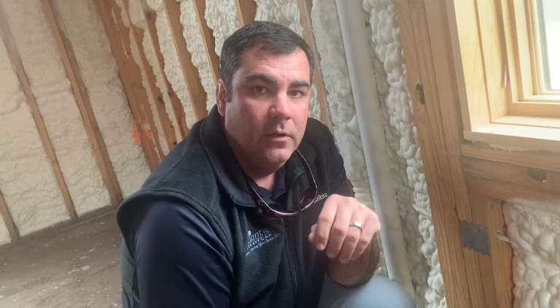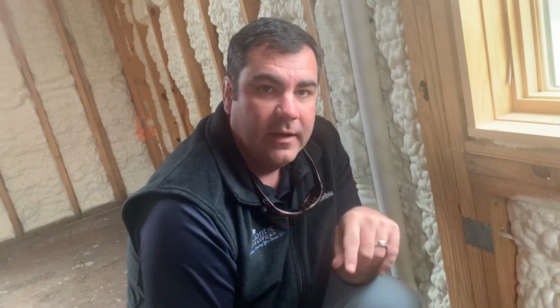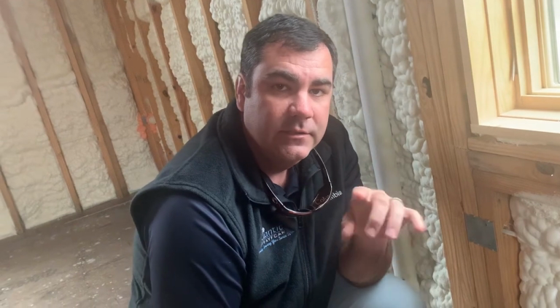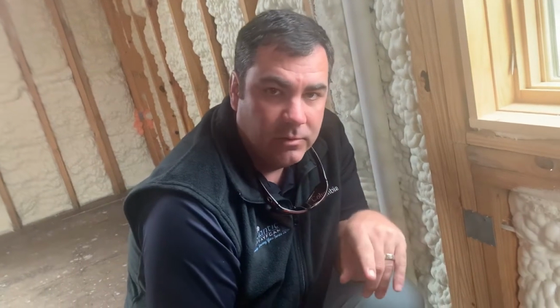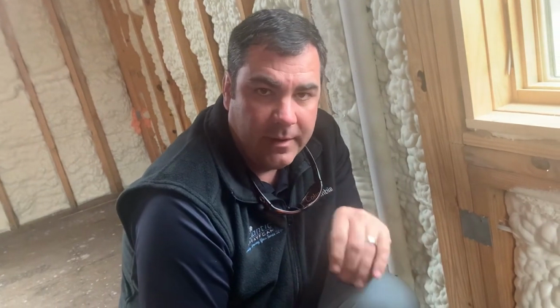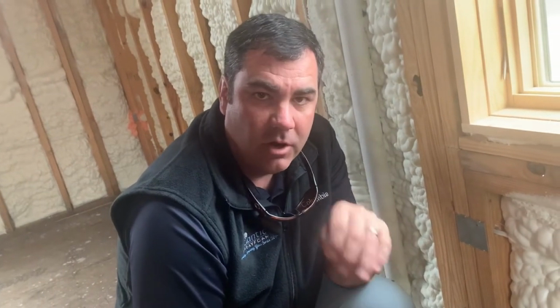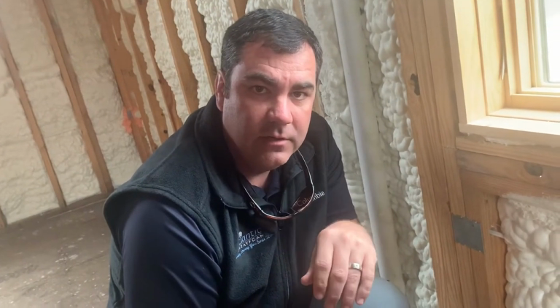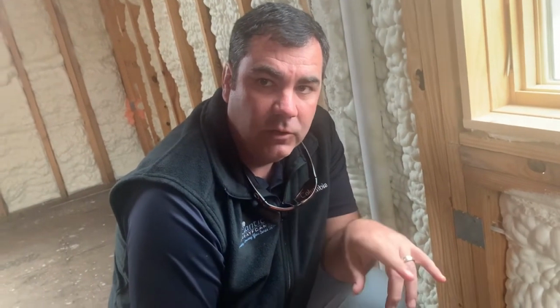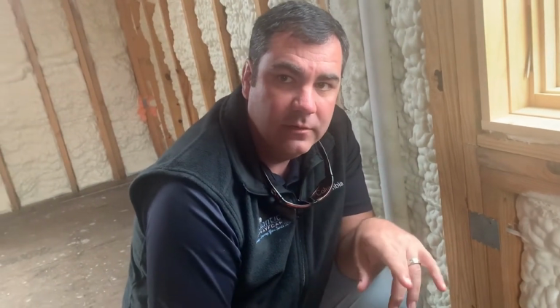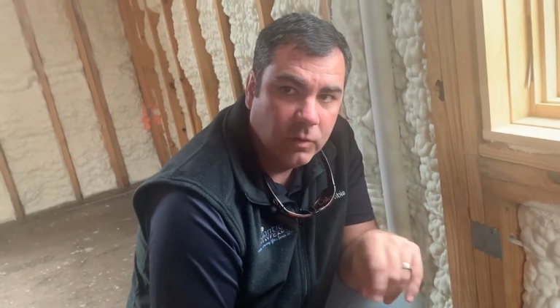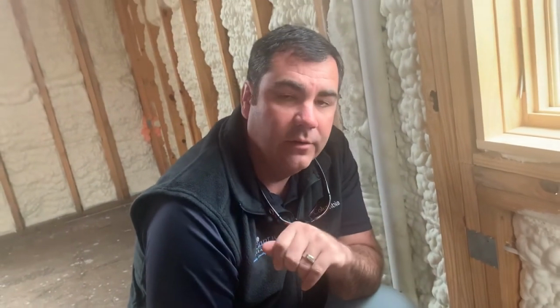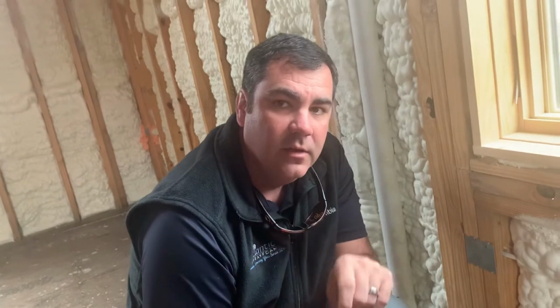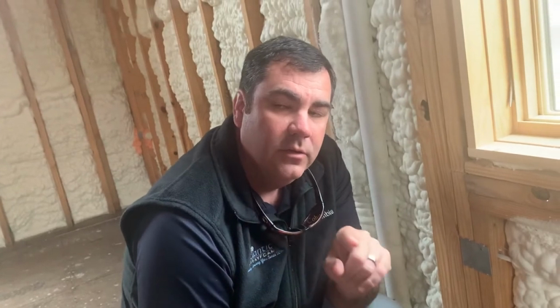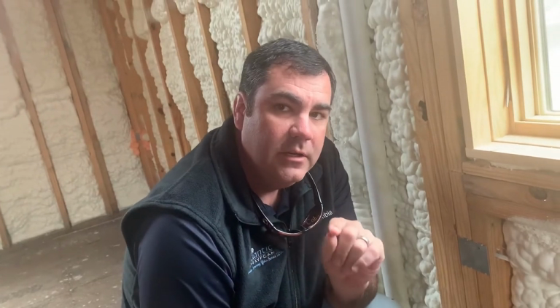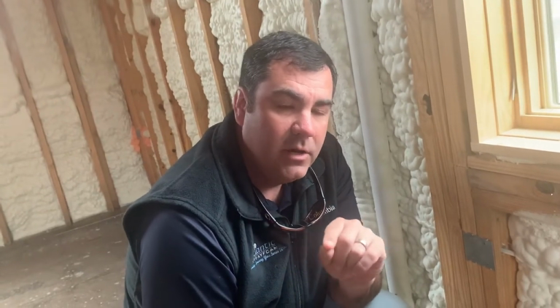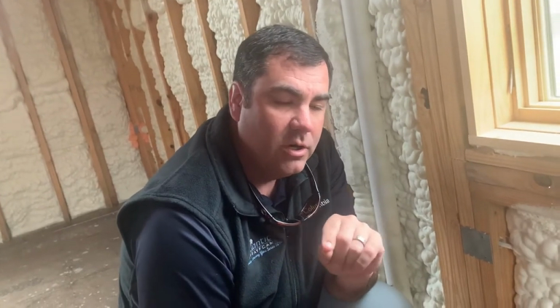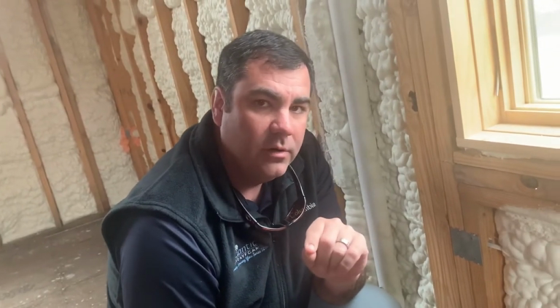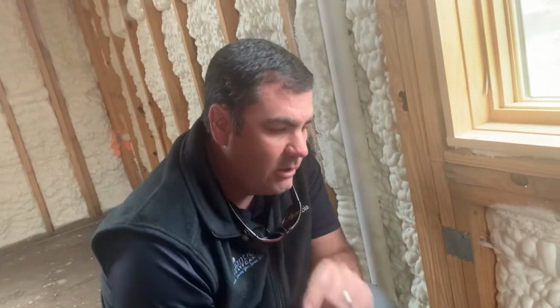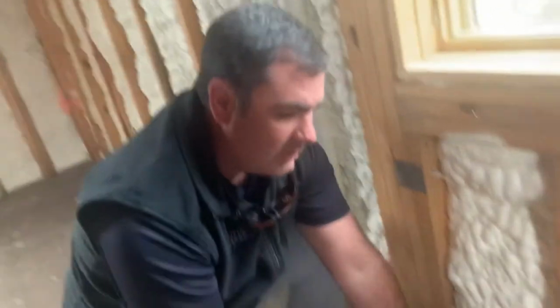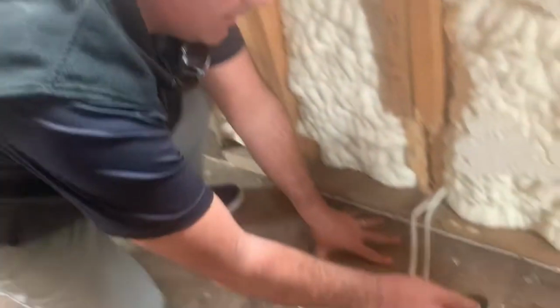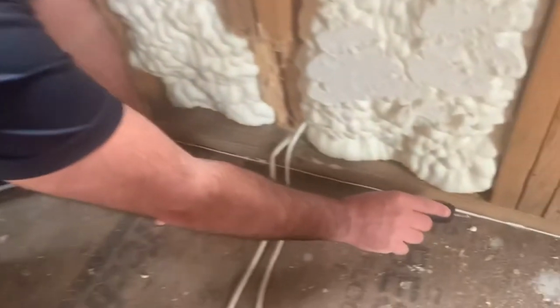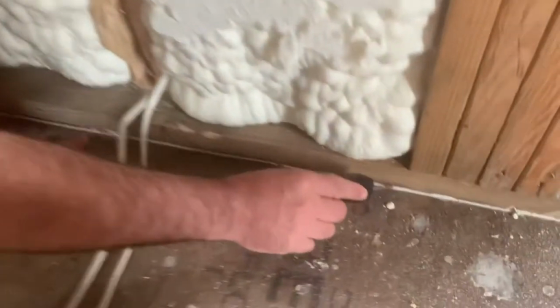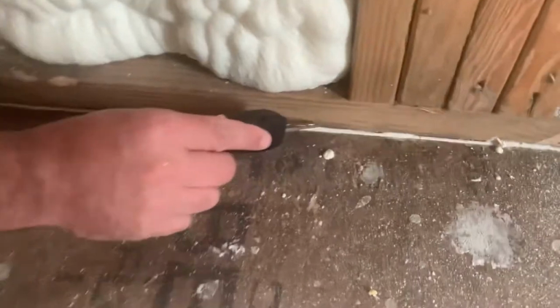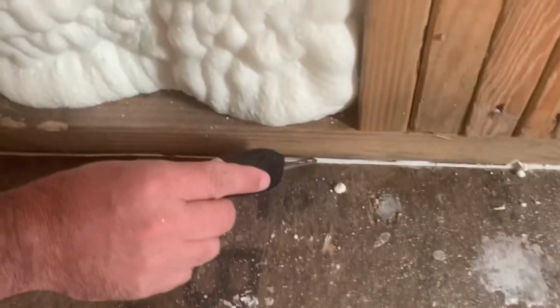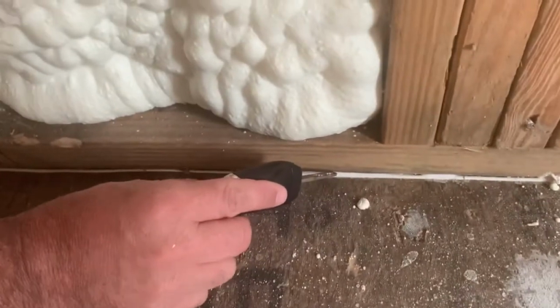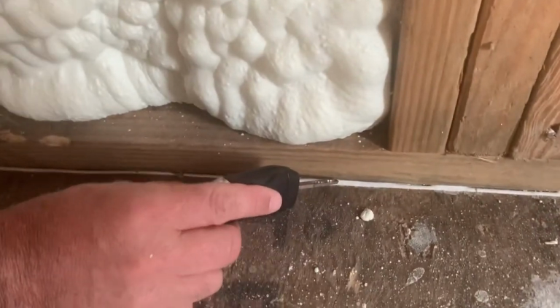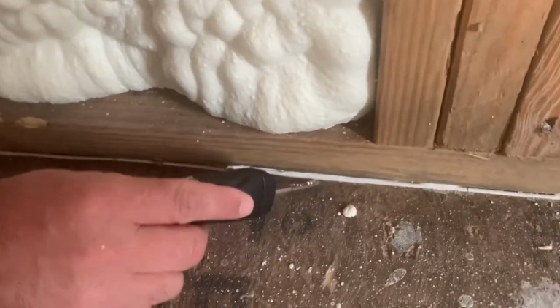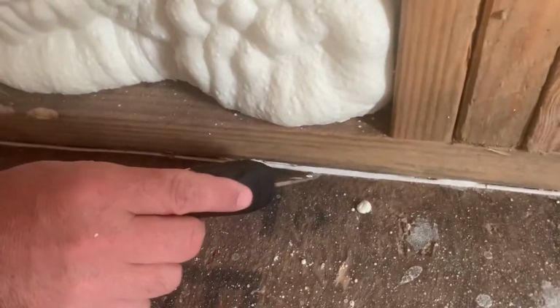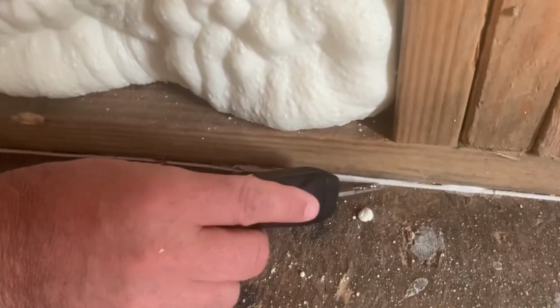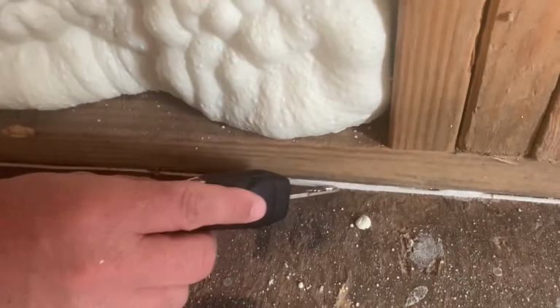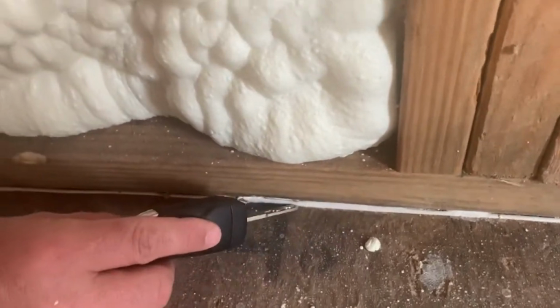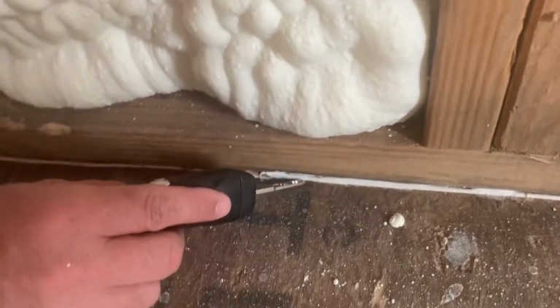All right guys, today we're going to talk about caulking the seal plate or the sole plate. You need to make sure you caulk and get it in between the bottom plate and the substrate — get it in there just like that. Perfect.